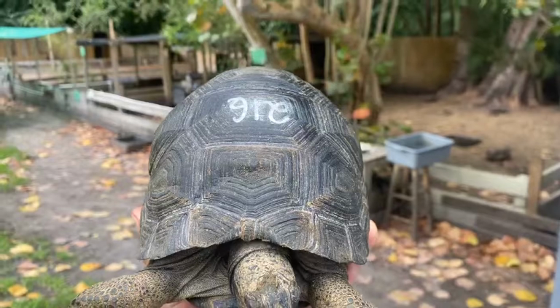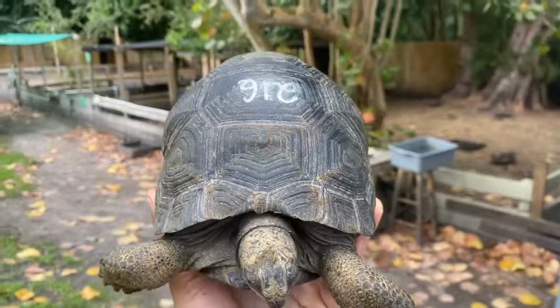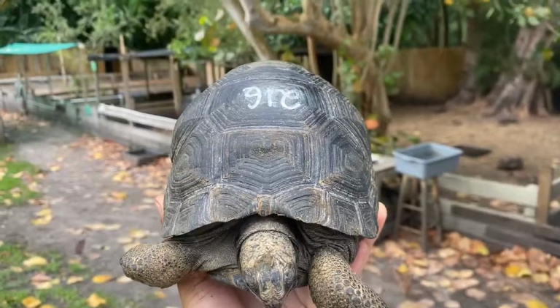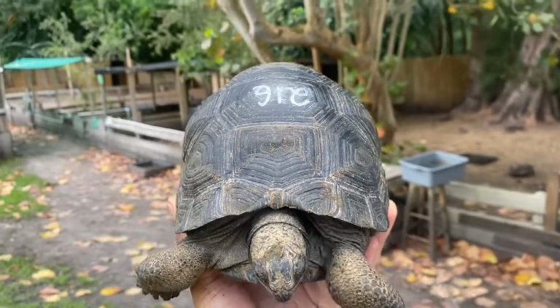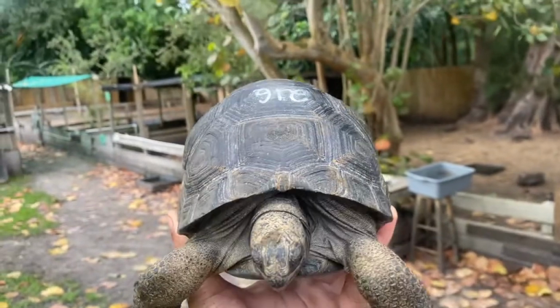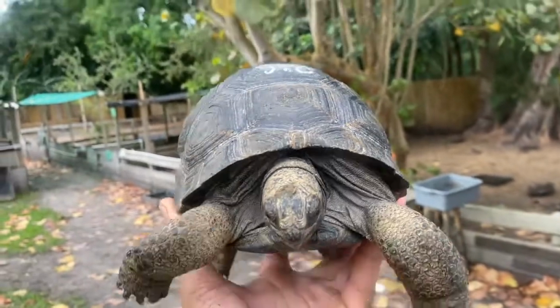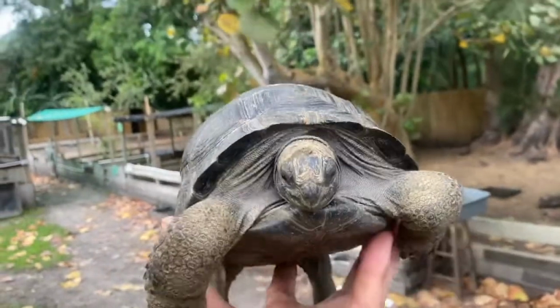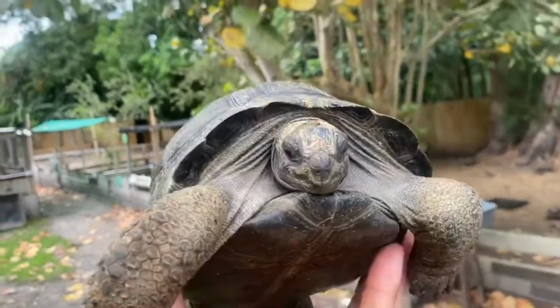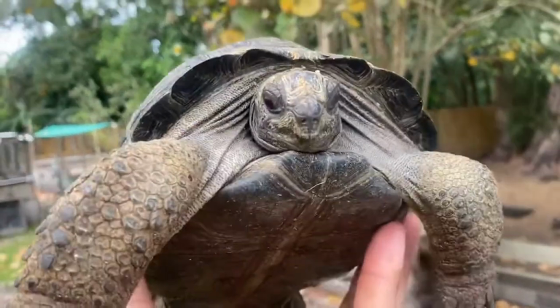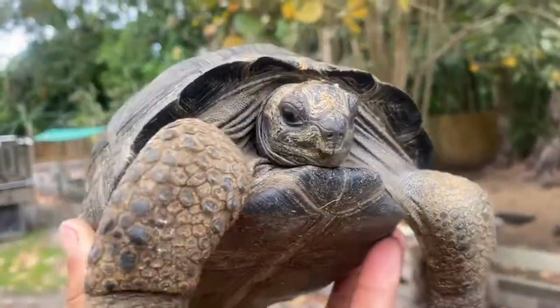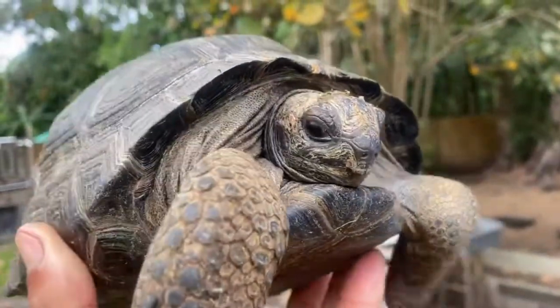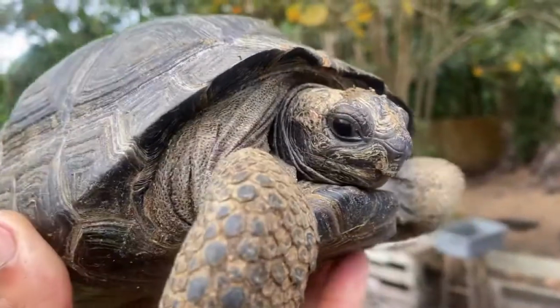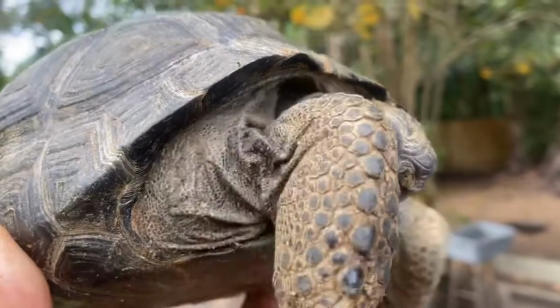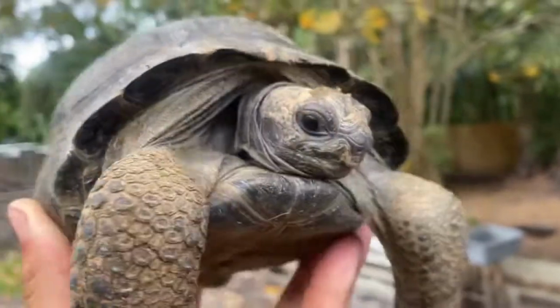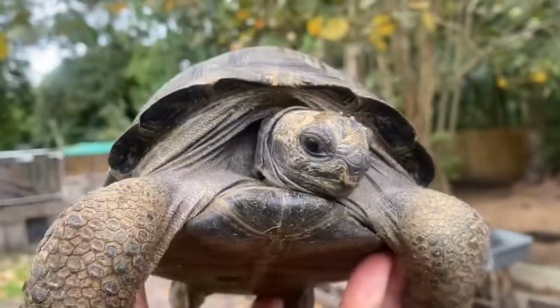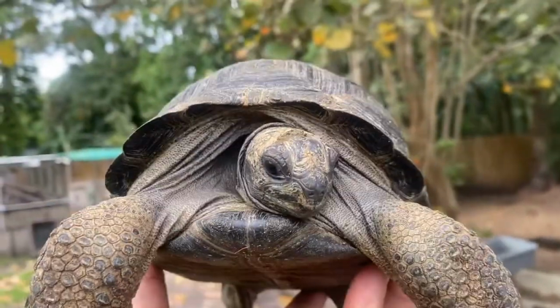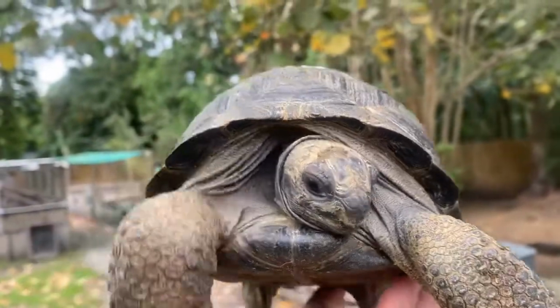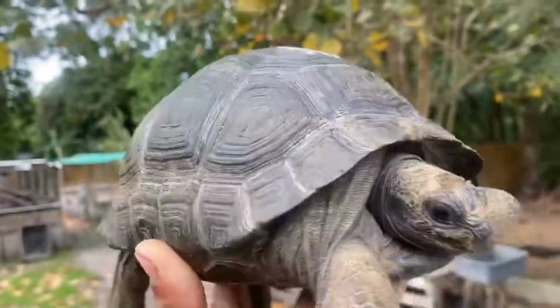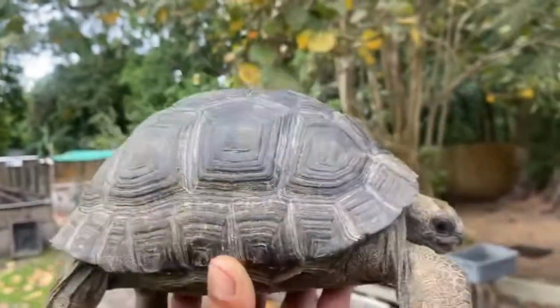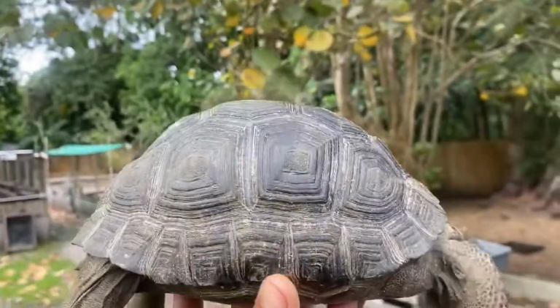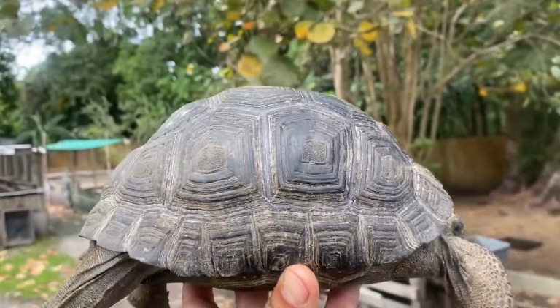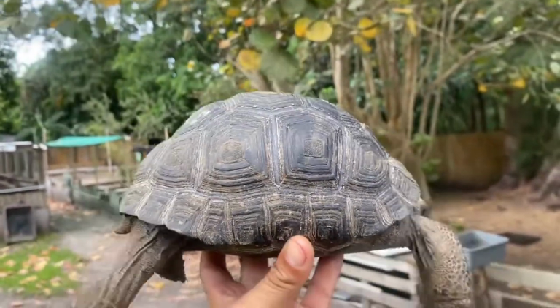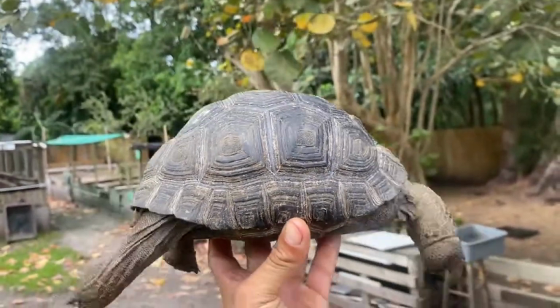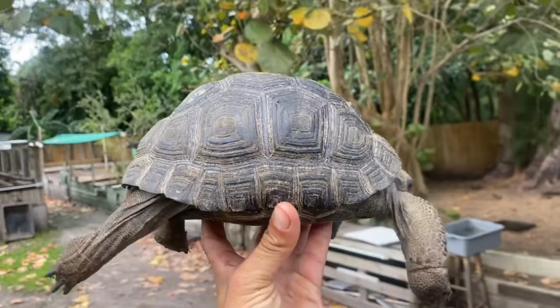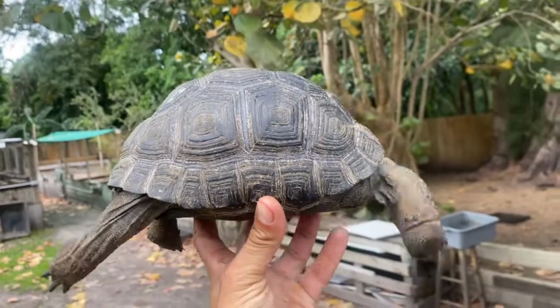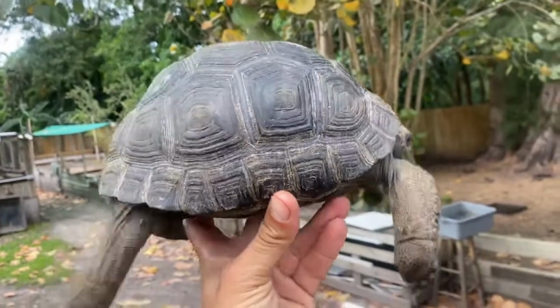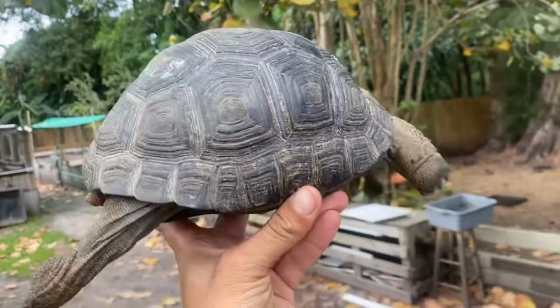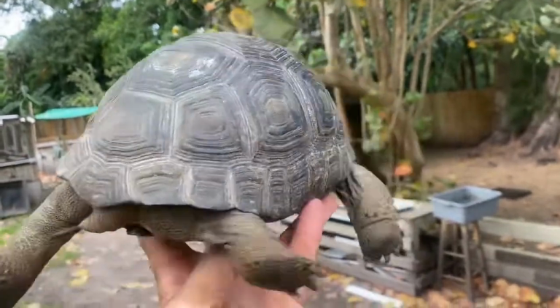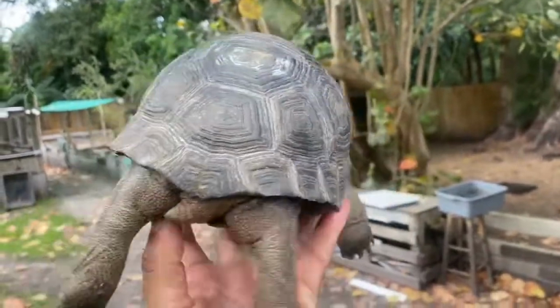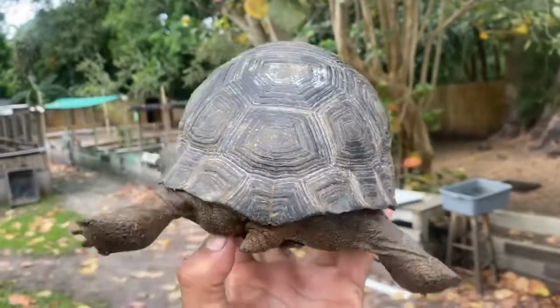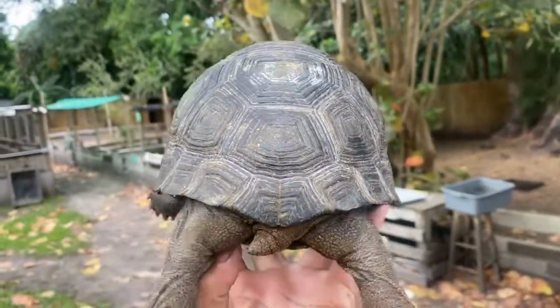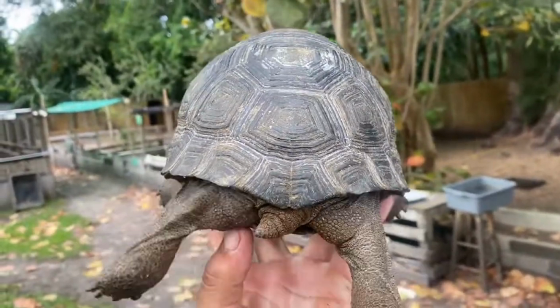In today's video we have 216, this is a seven and a half inch perfect Aldabra tortoise. I'm gonna go ahead and give it a spin around — take a look at that neat shell. Nice, perfect all around.